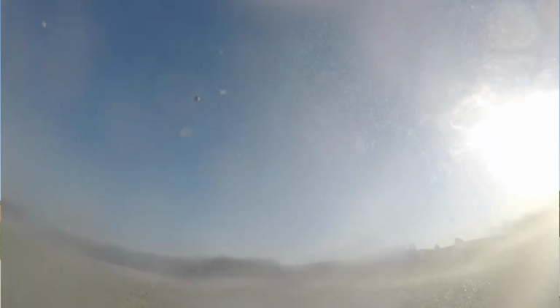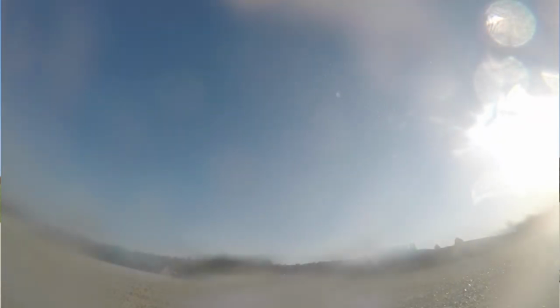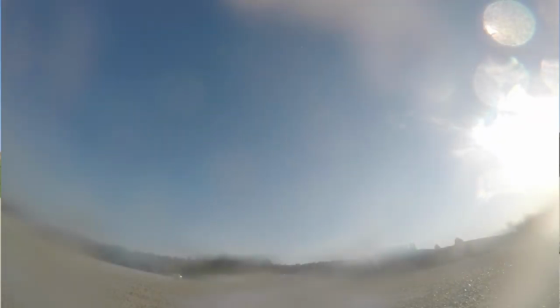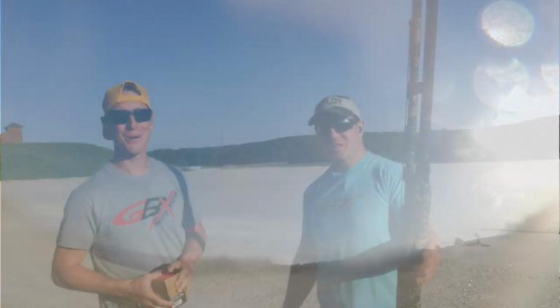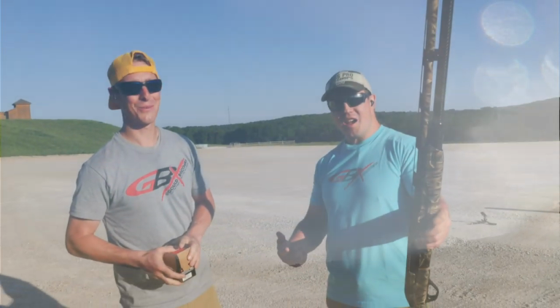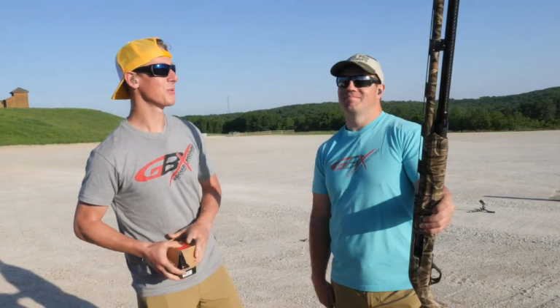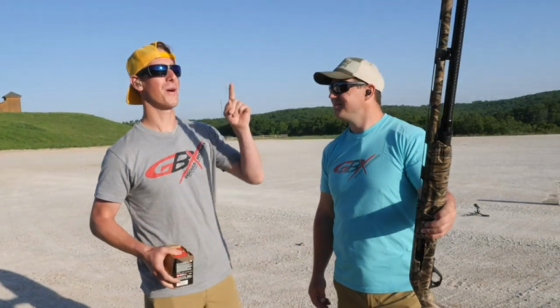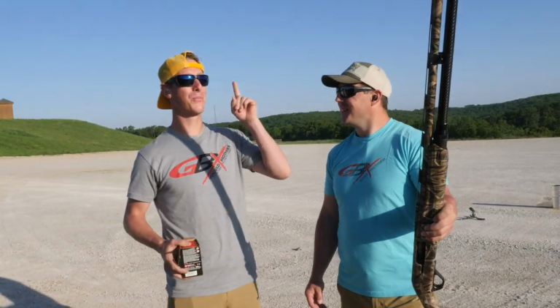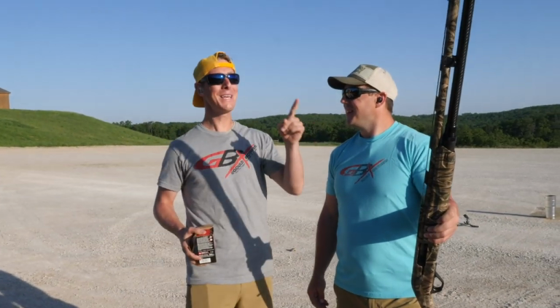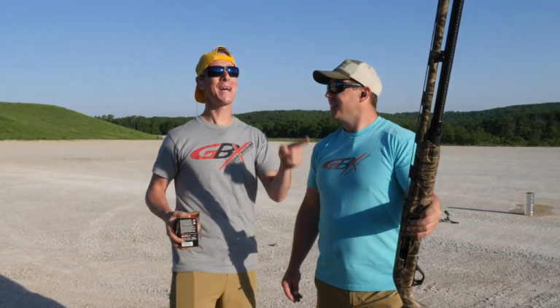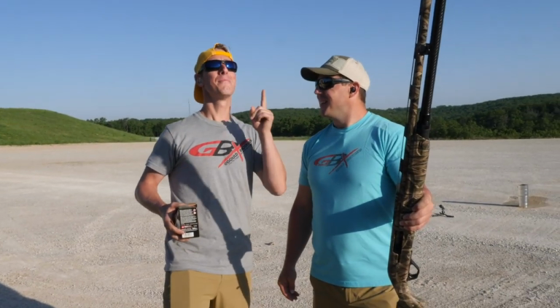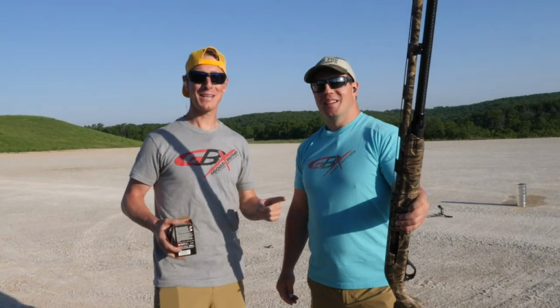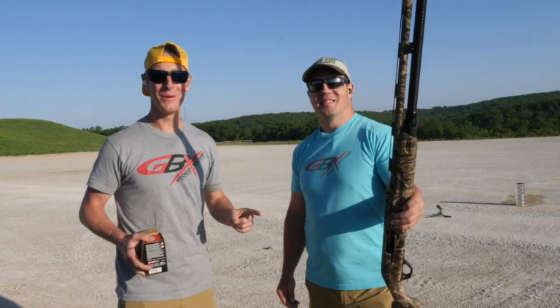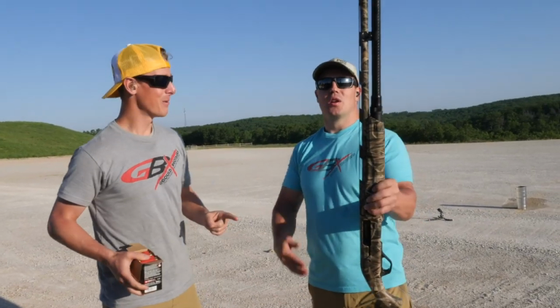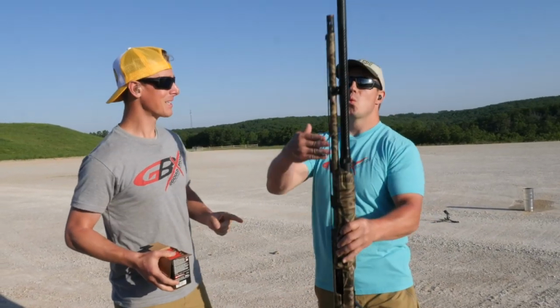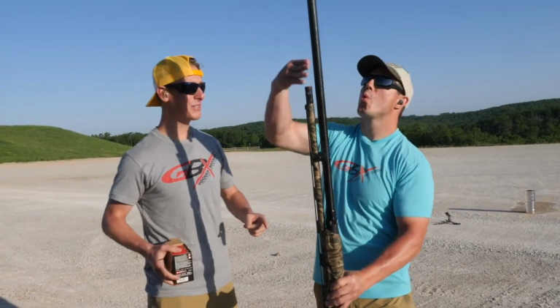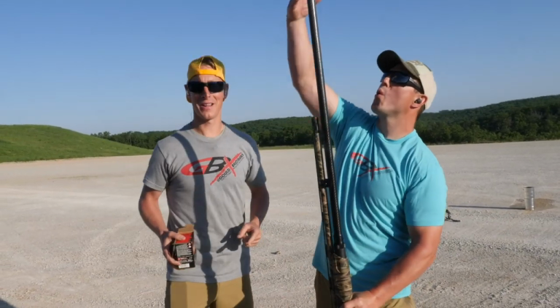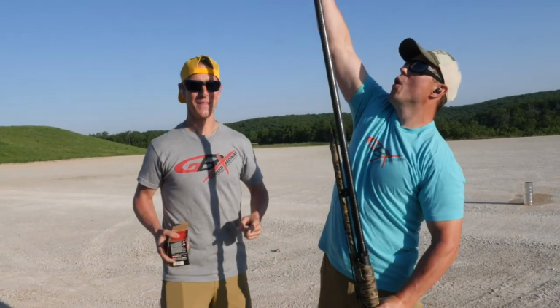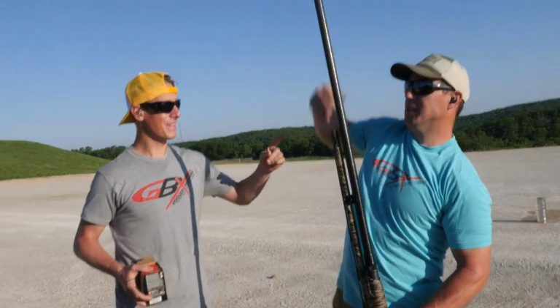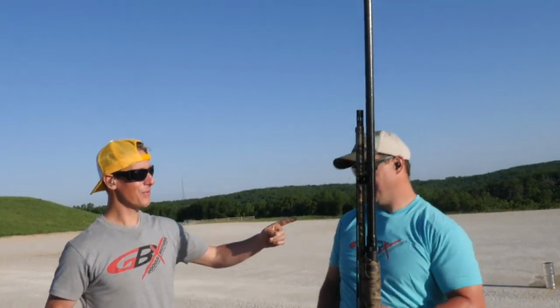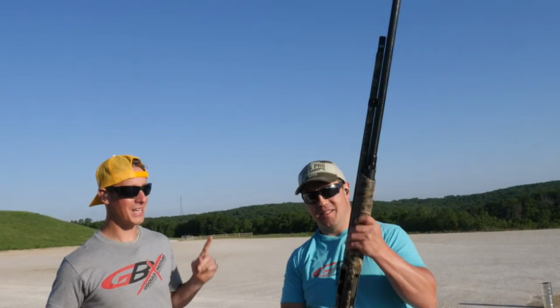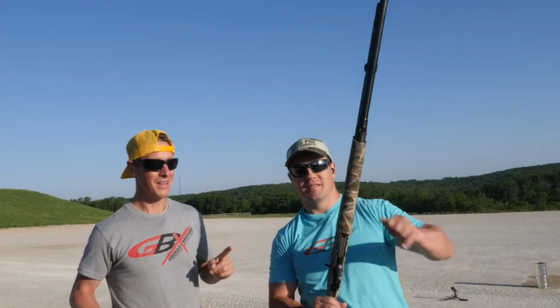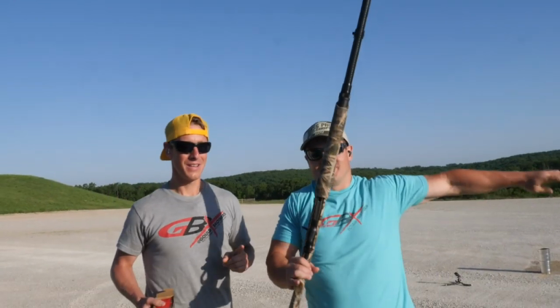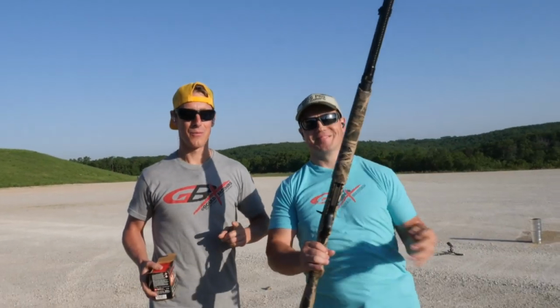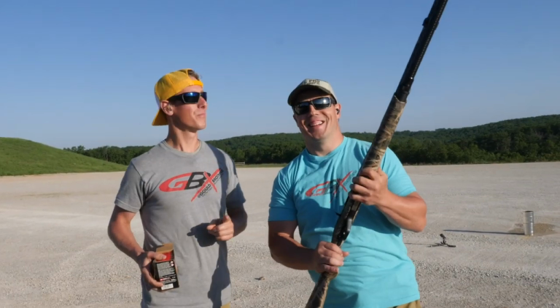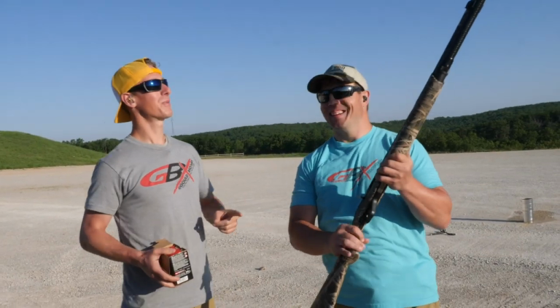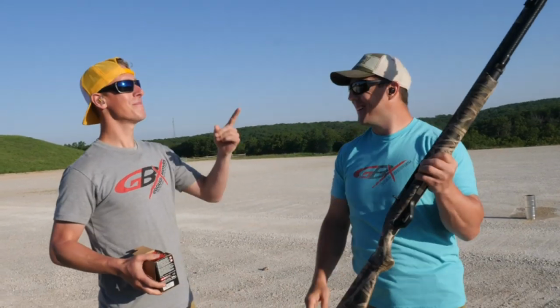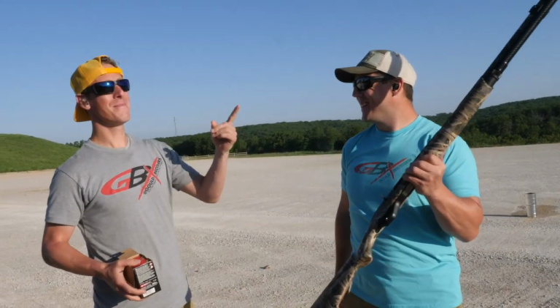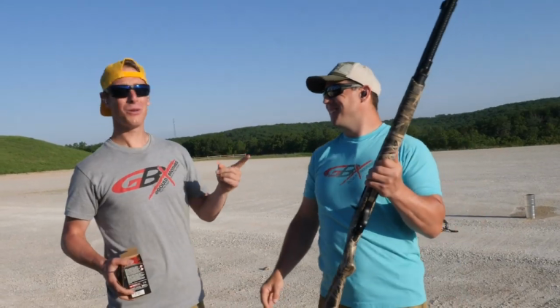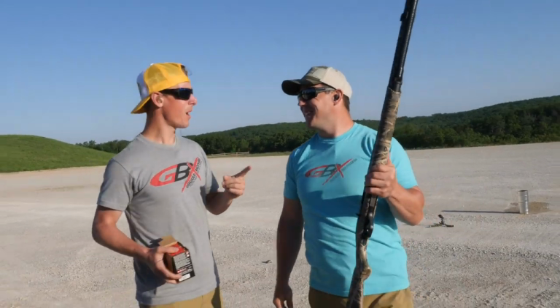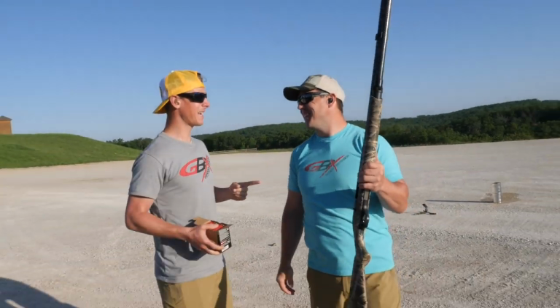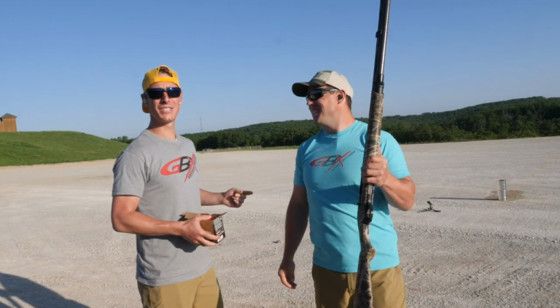Hey, what's up guys? We're out here at the range with our Briley Mega Mag Tube. We've got a challenge going on — it's Aaron vs. Steve in the Briley Mega Mag Tube Water Cannon Challenge.